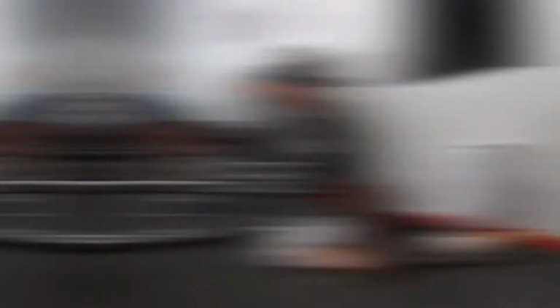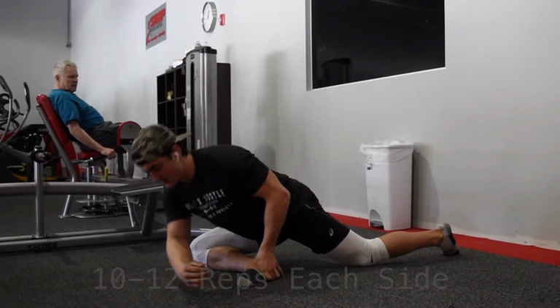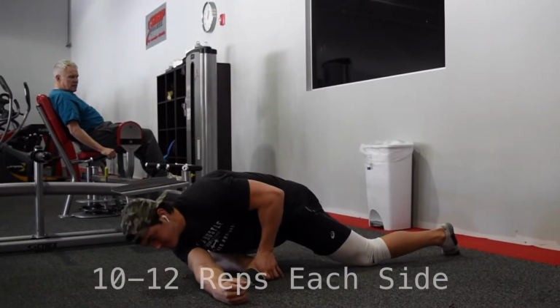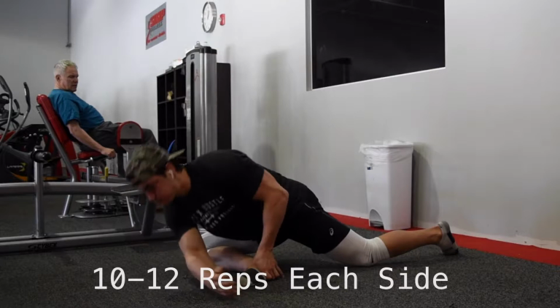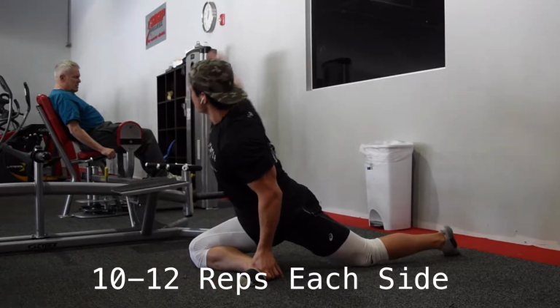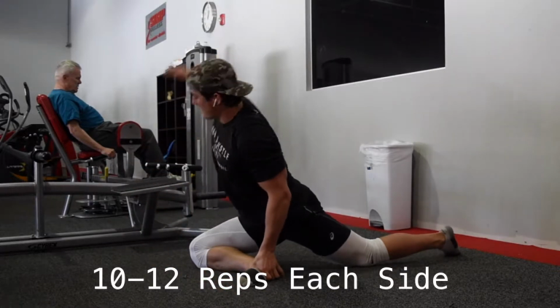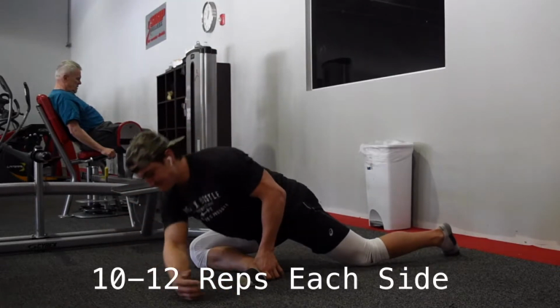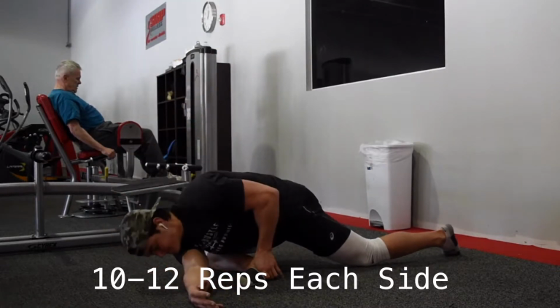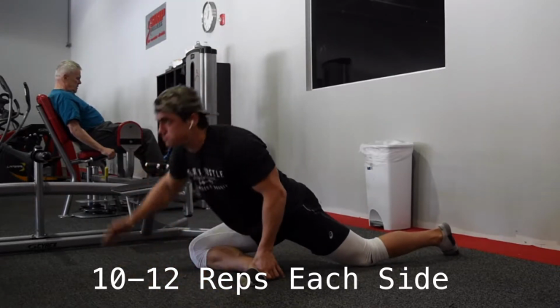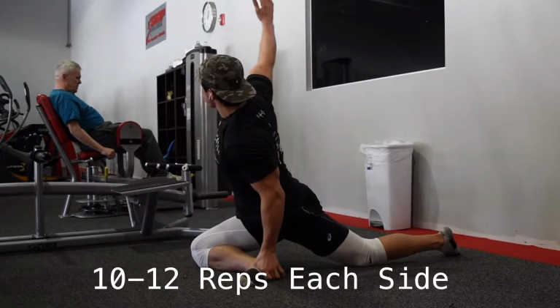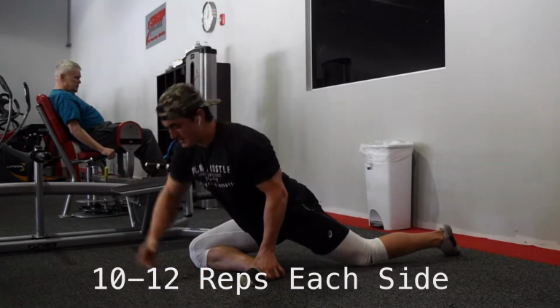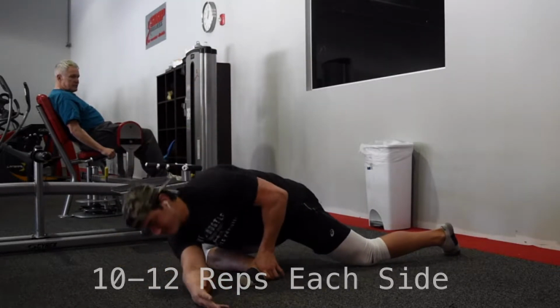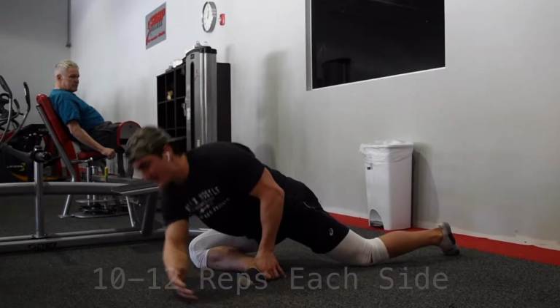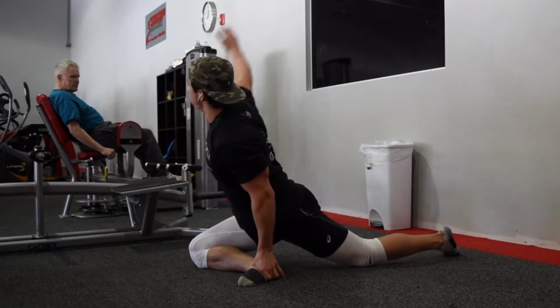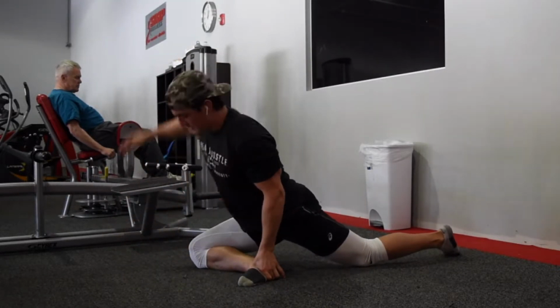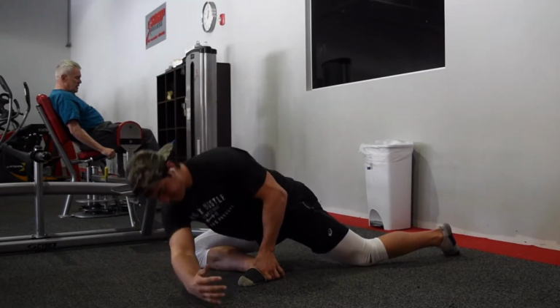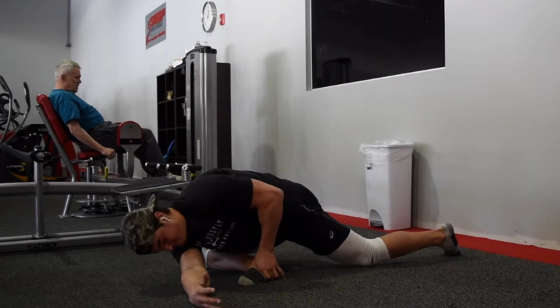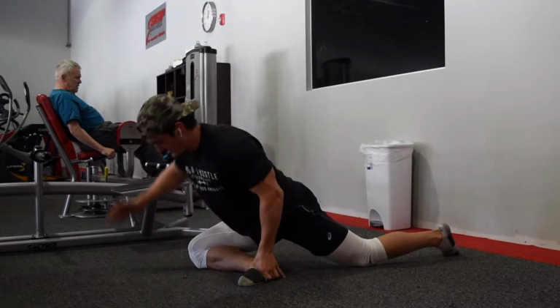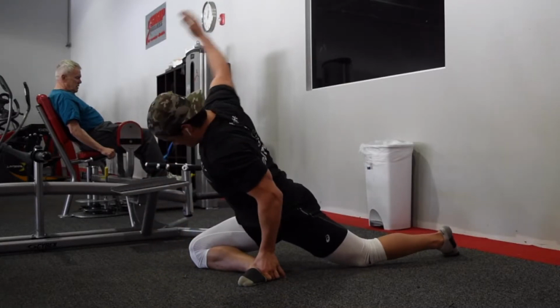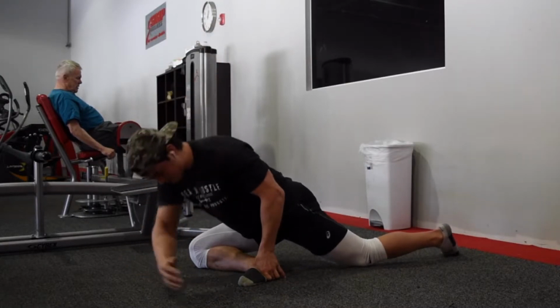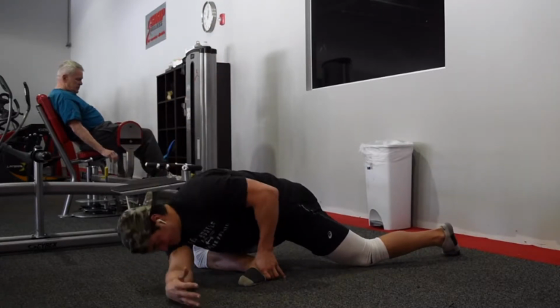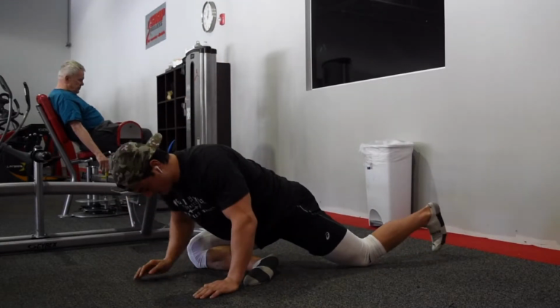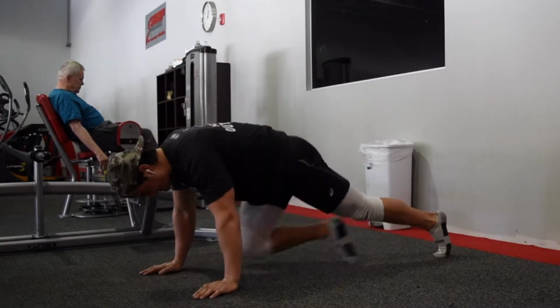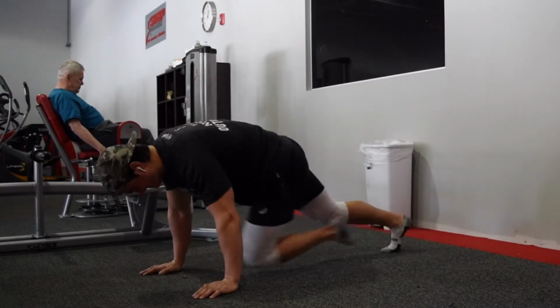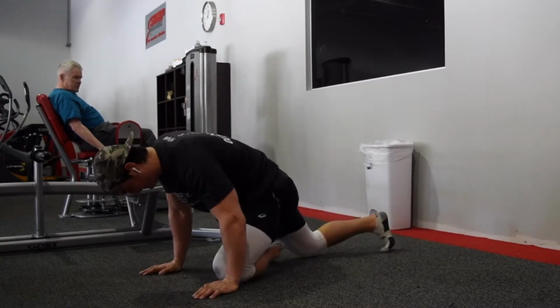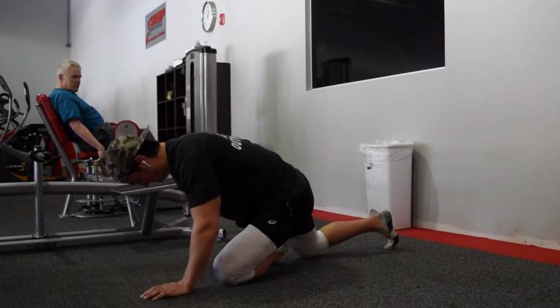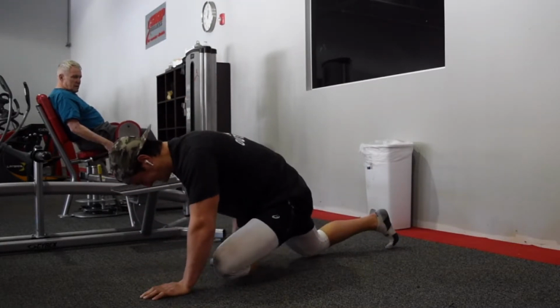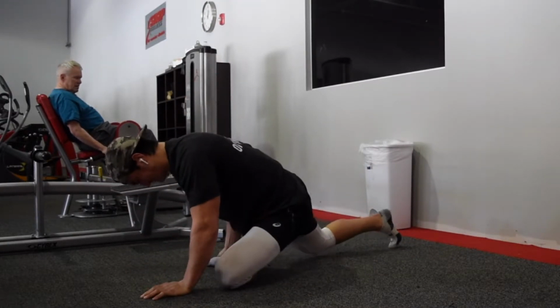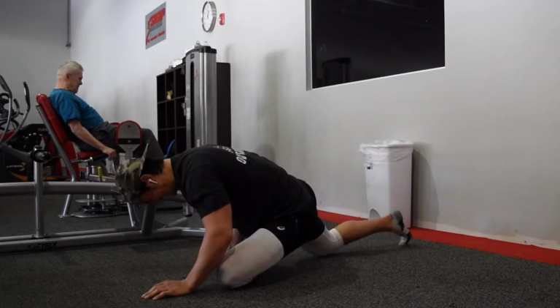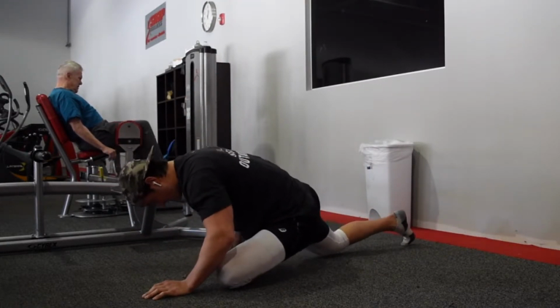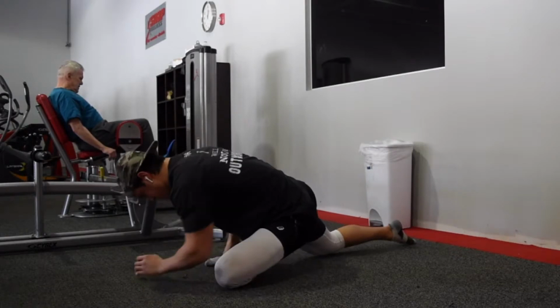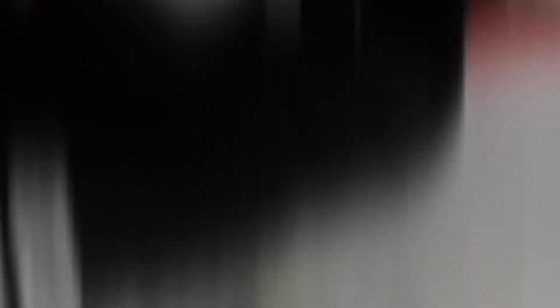After that we're going to go into some hip openers — I don't really know what to call them — but these help out a lot. While you're stretching your glute, you're also opening up and stretching your upper body a little bit more. It's an all-around good warm-up.